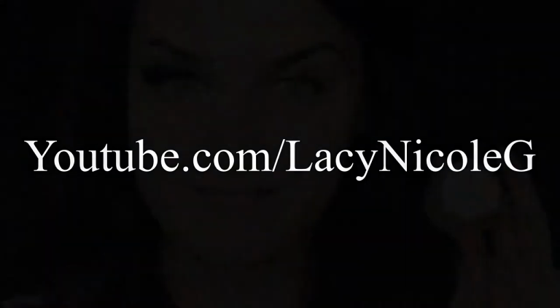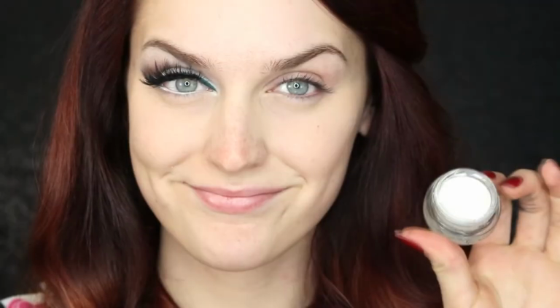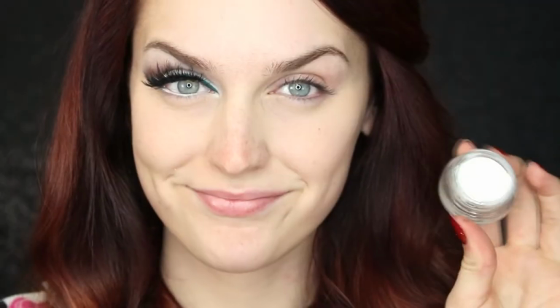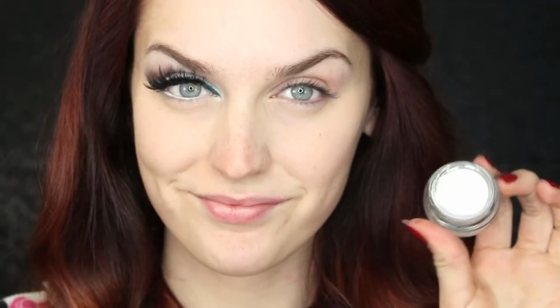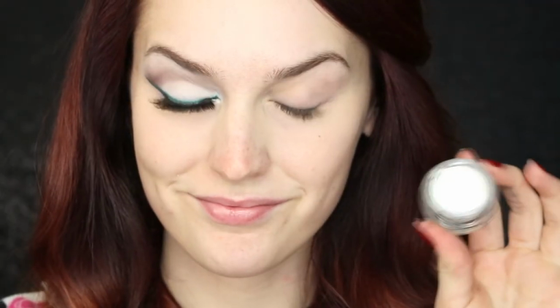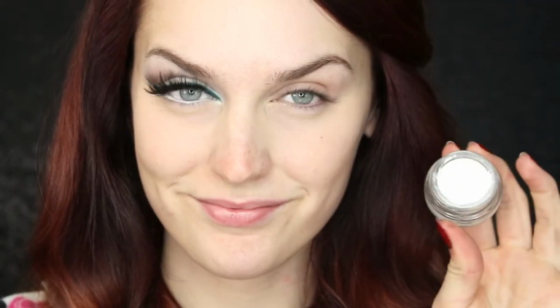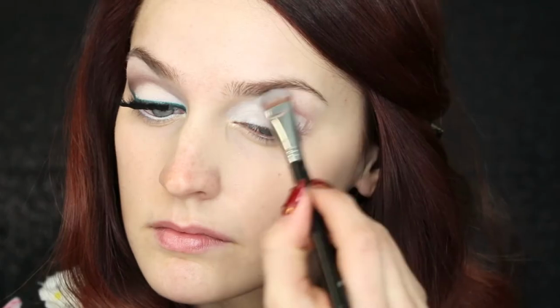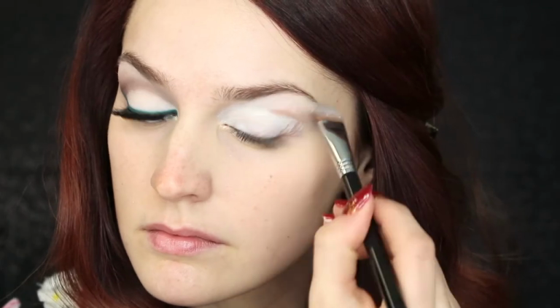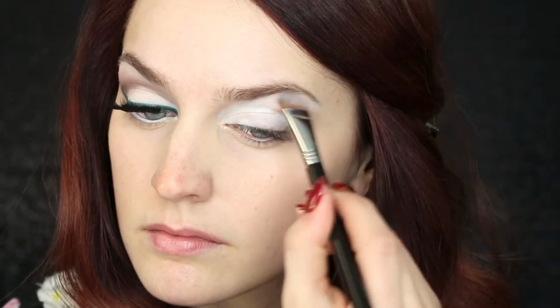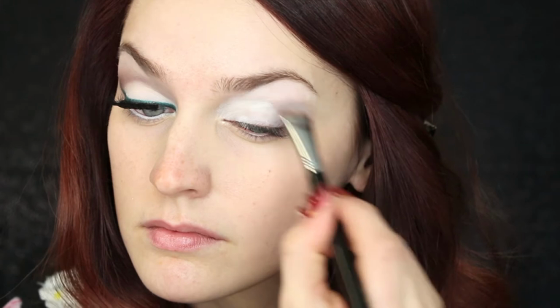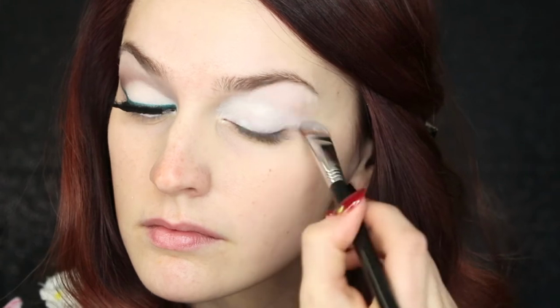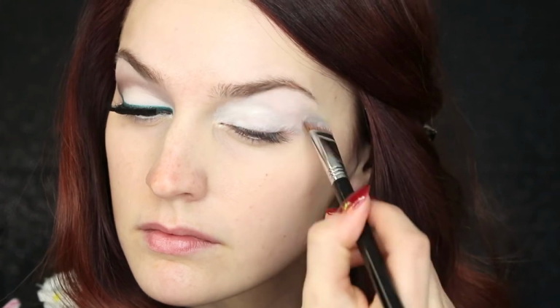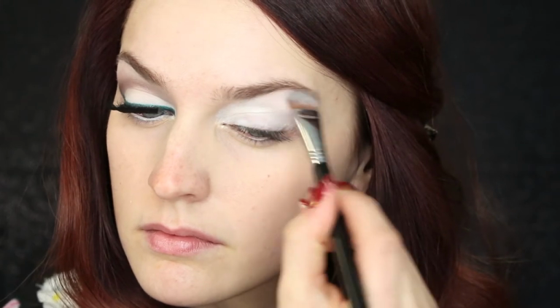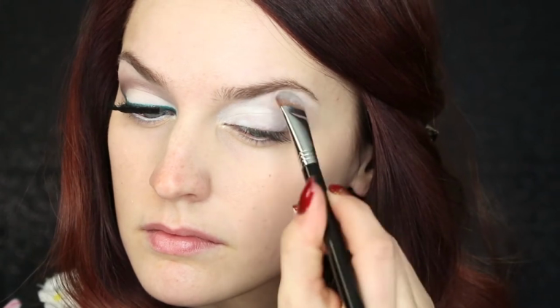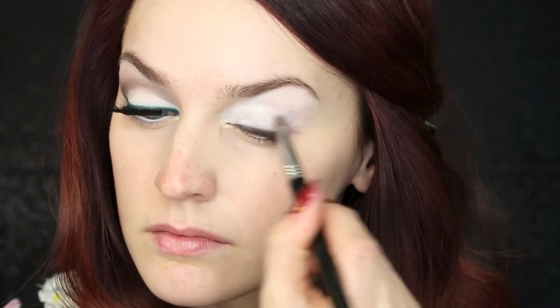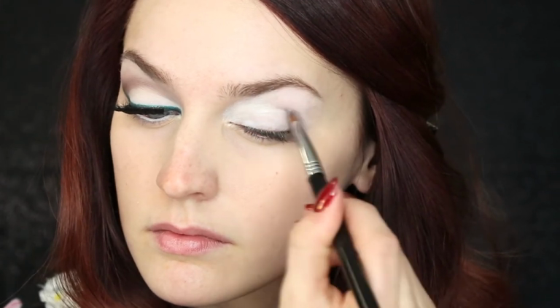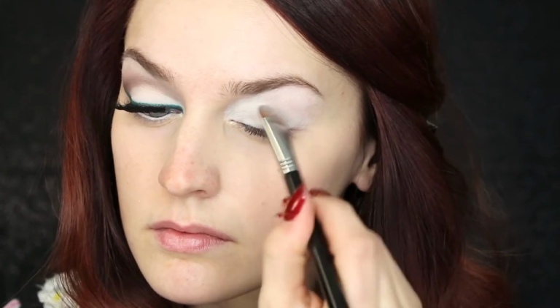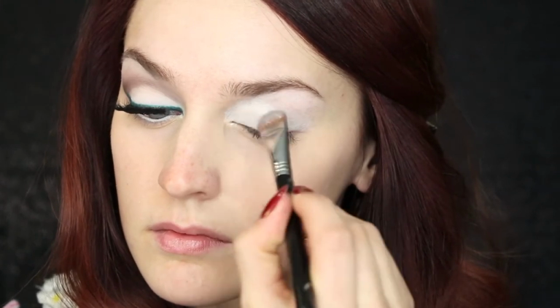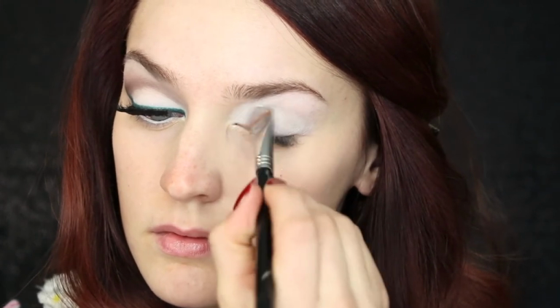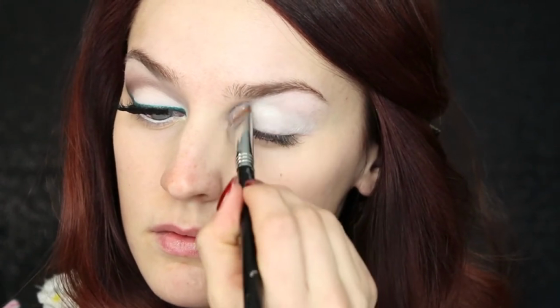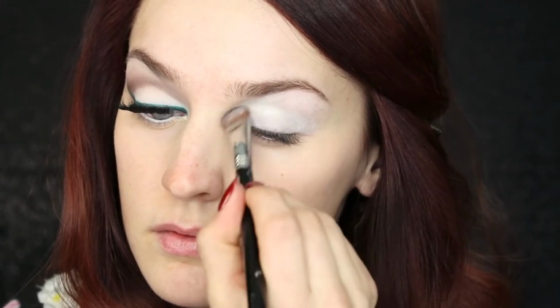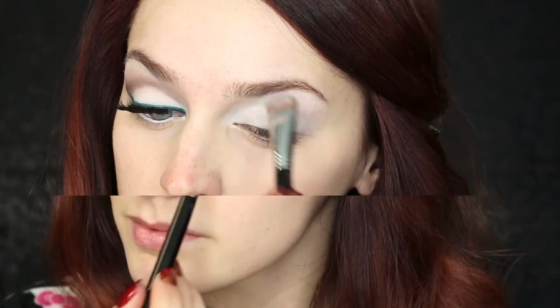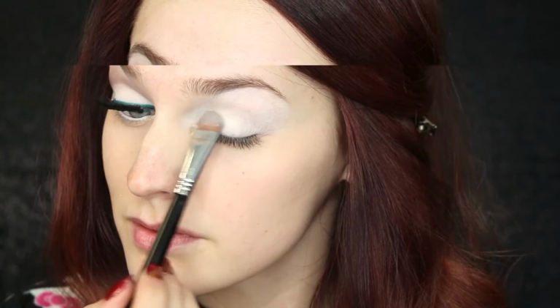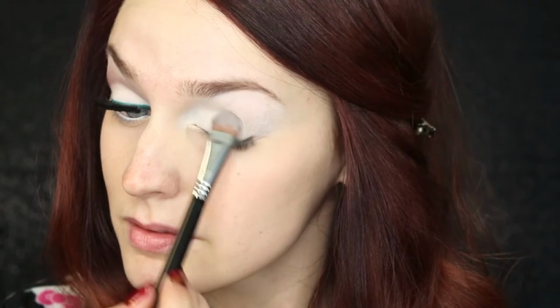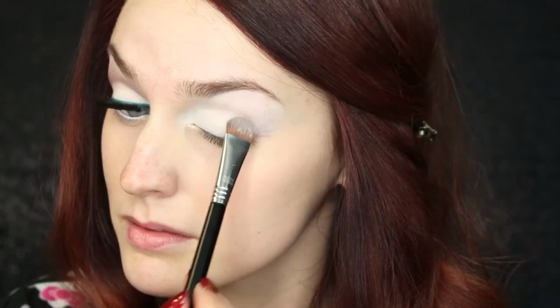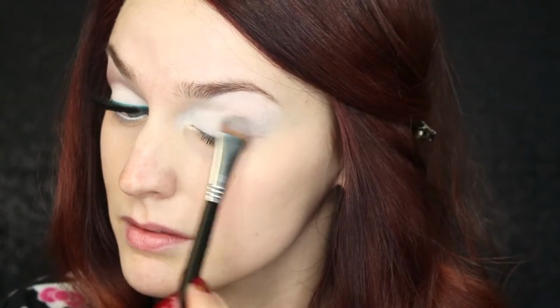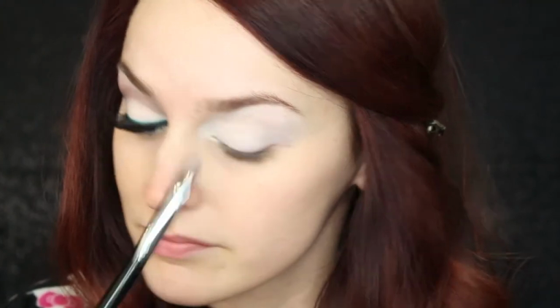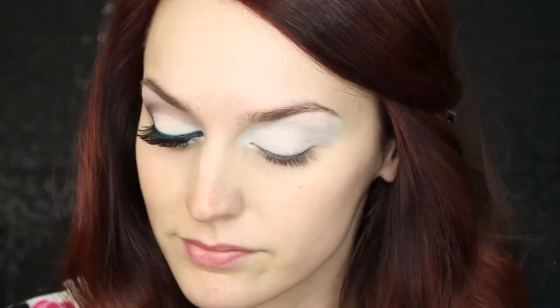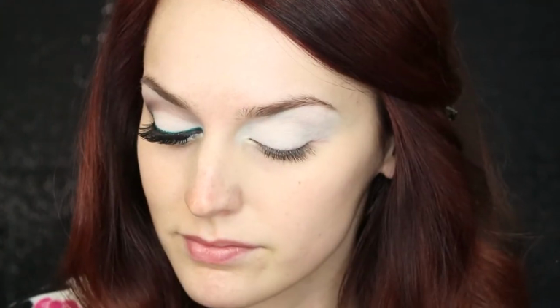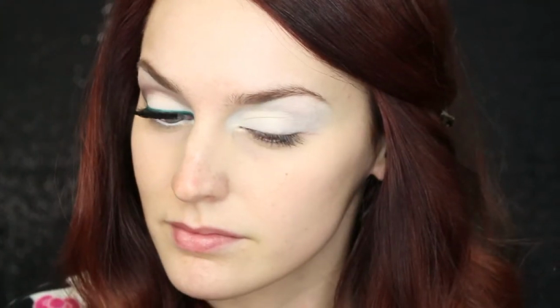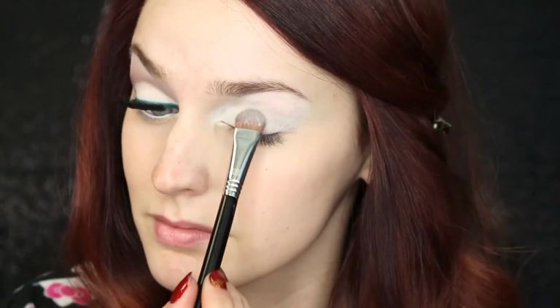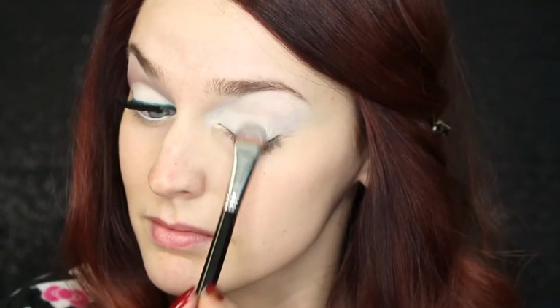To start off this look, I'm priming my eyes with a nice white primer that will give us the full pigmentation of all the products that we'll be using today, and it will give us a nice light base to work with. Now go ahead and apply a nice light cream shadow to your lid.